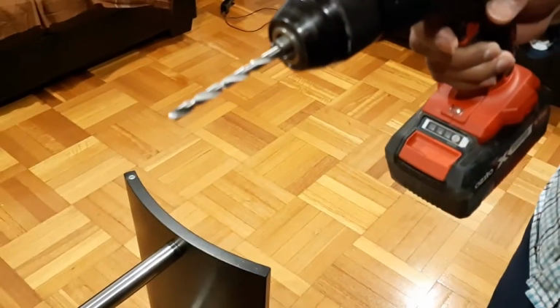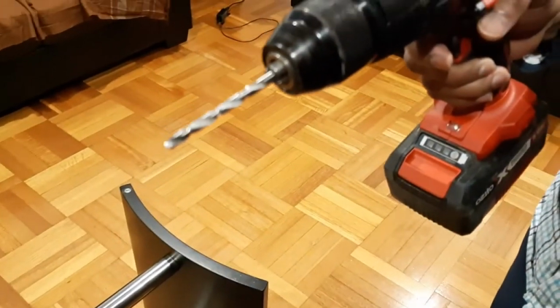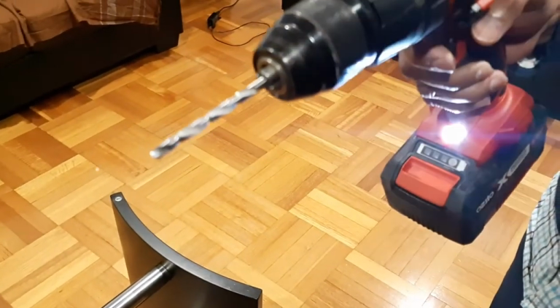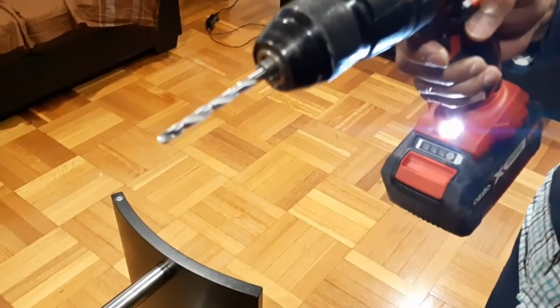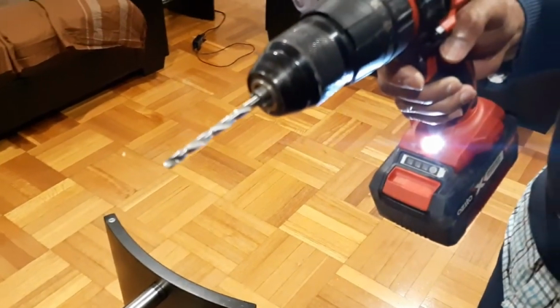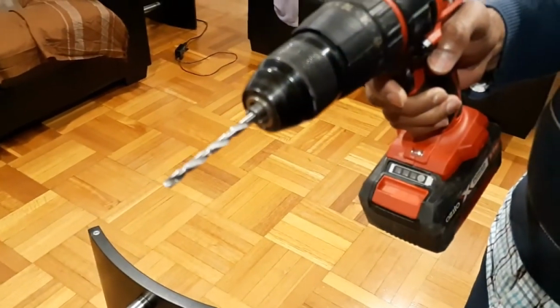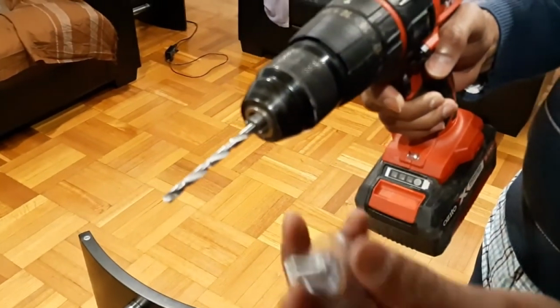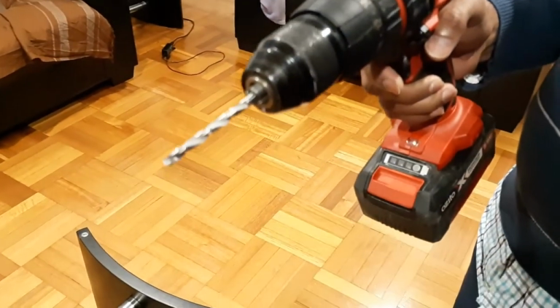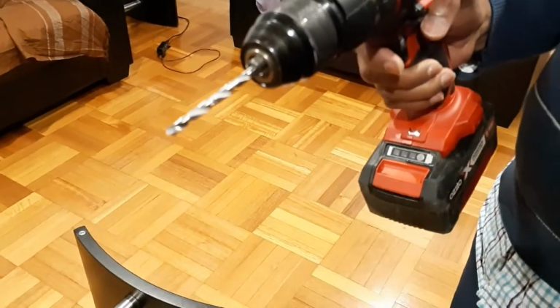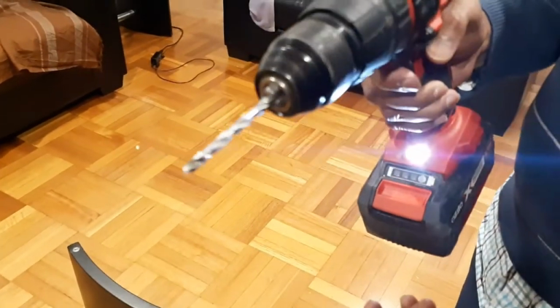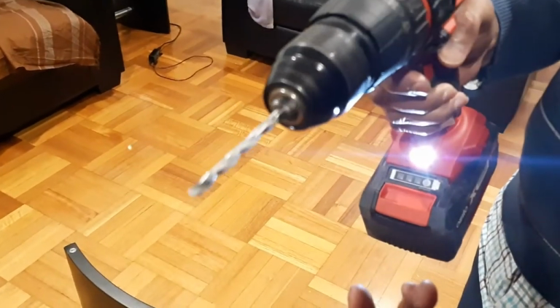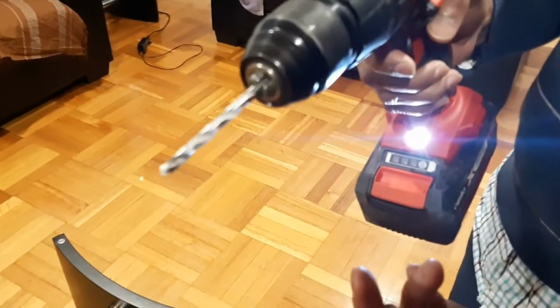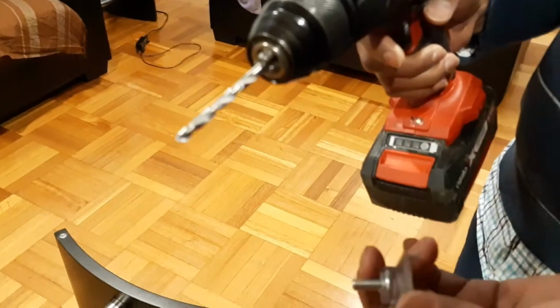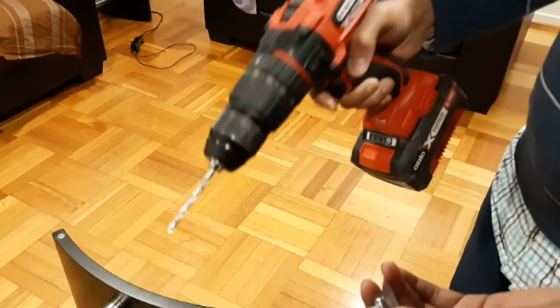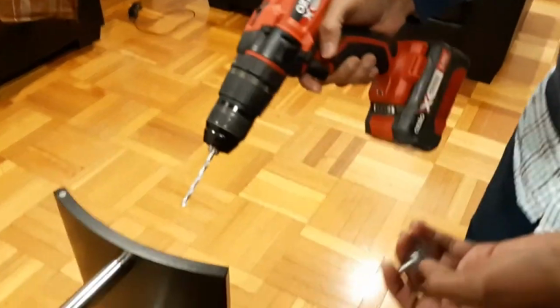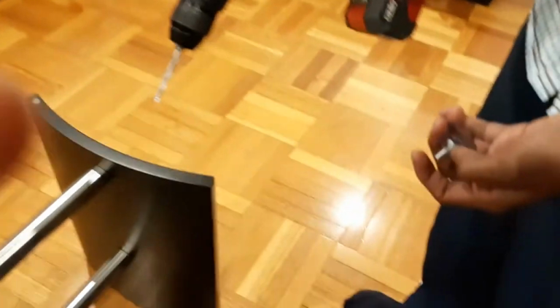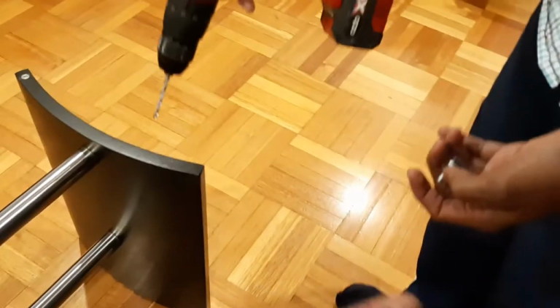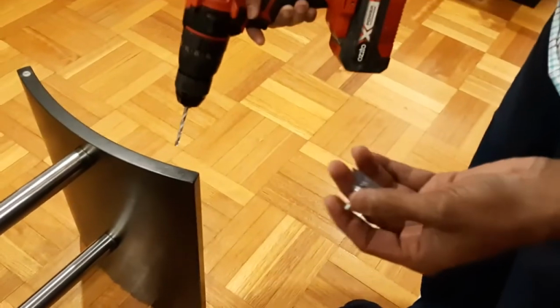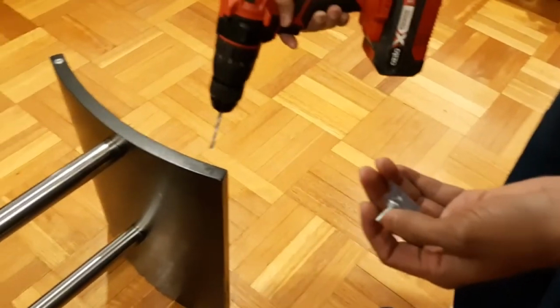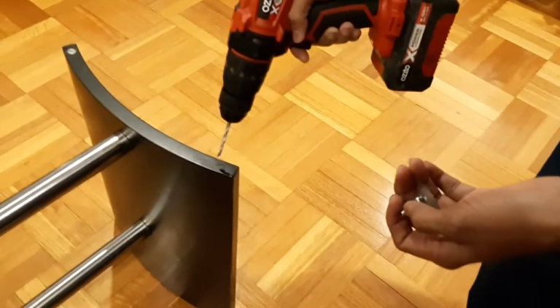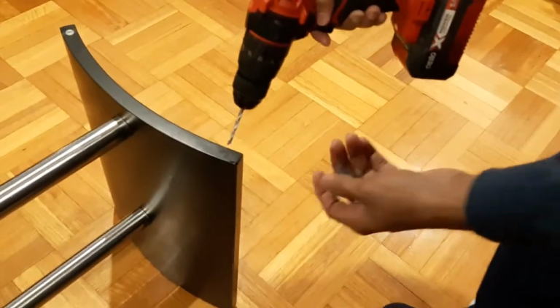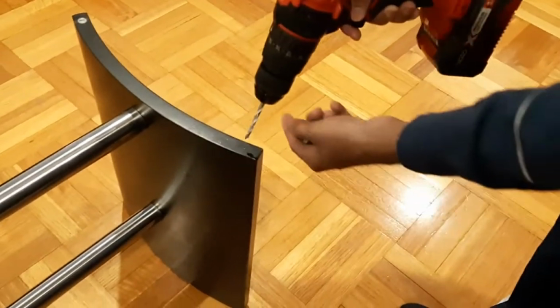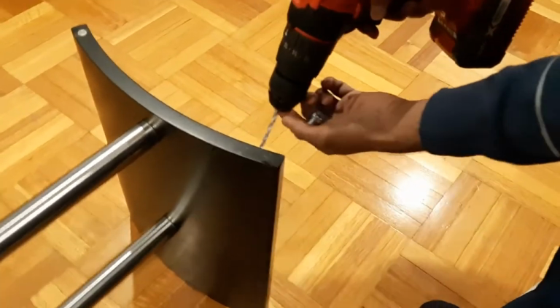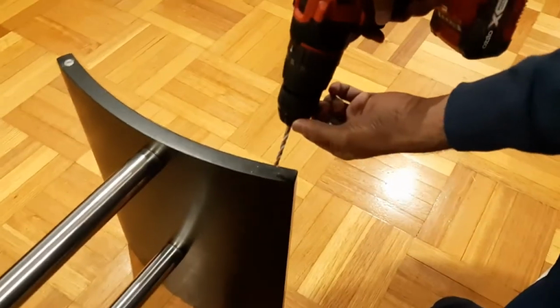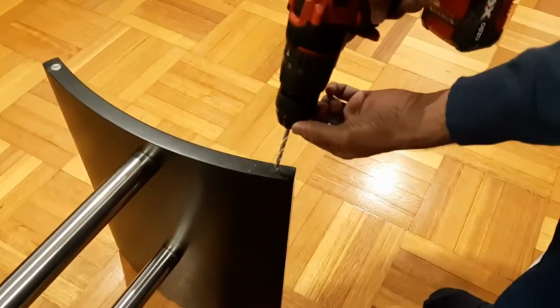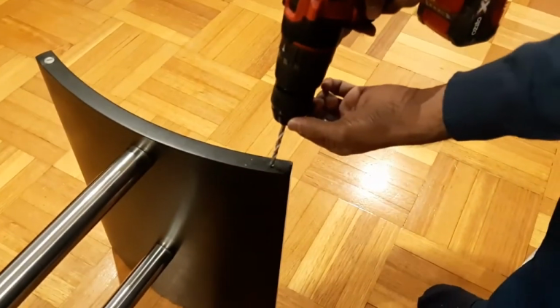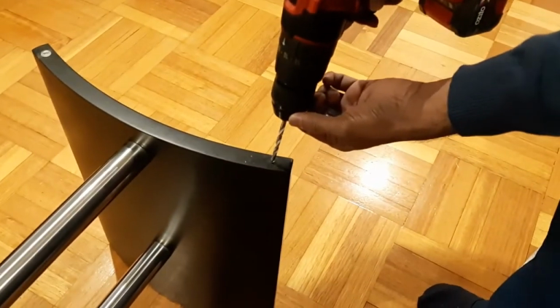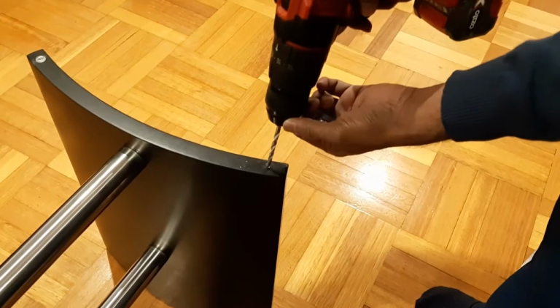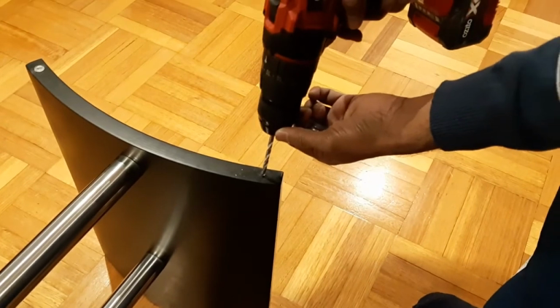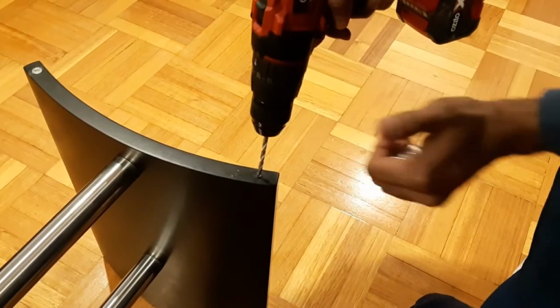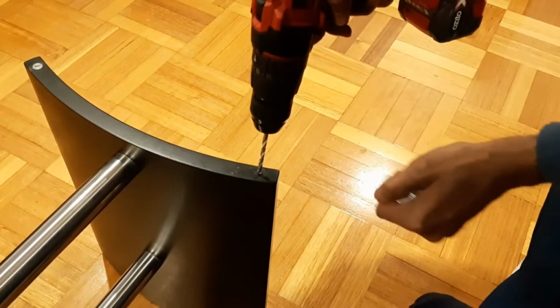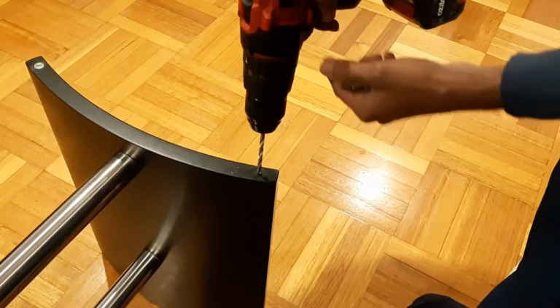To fix this I'm going to use this drill bit, which is sized according to the suction cup, and now we are going to drill it in there.